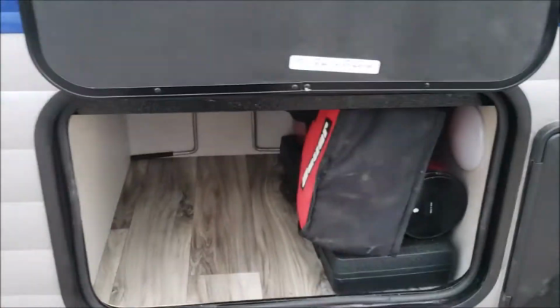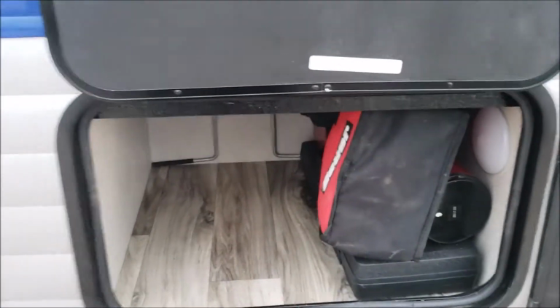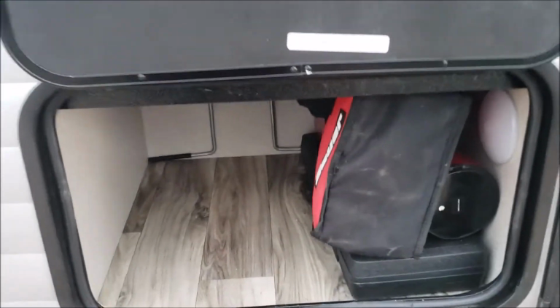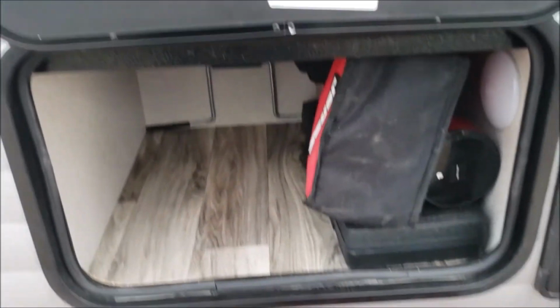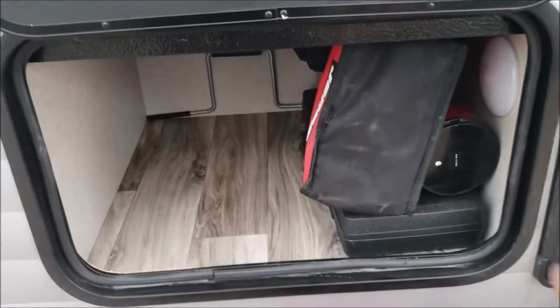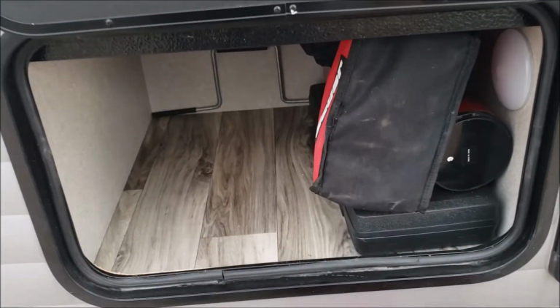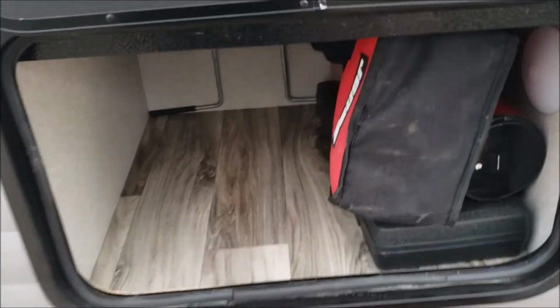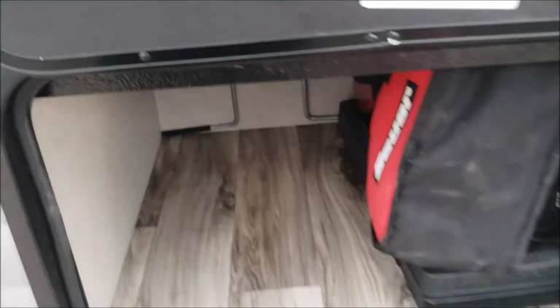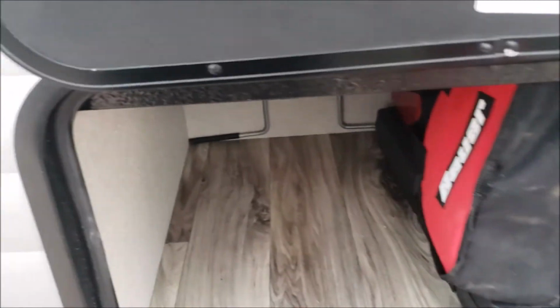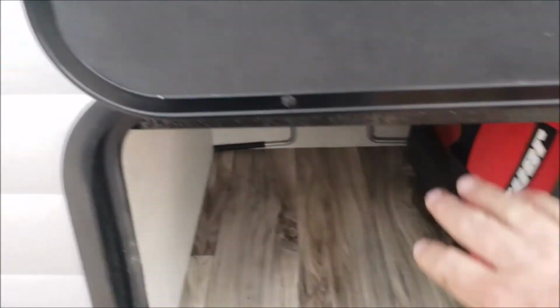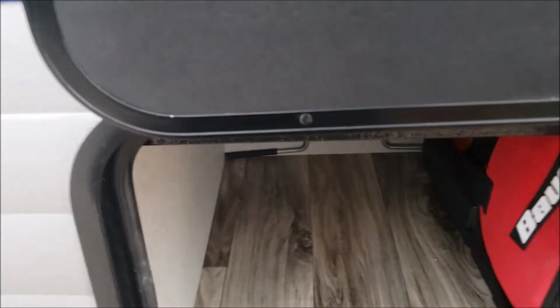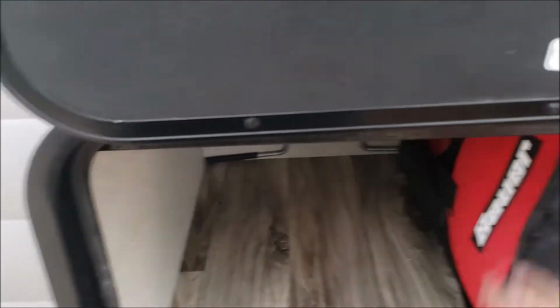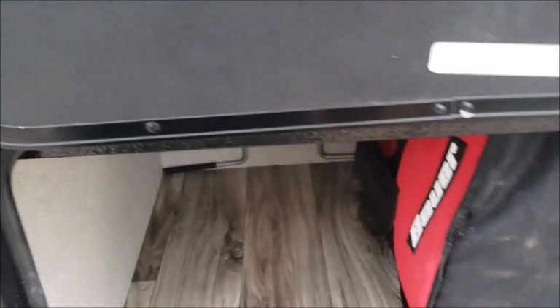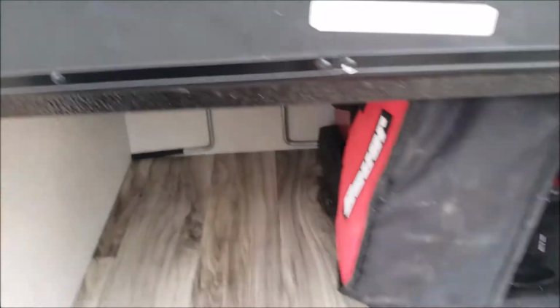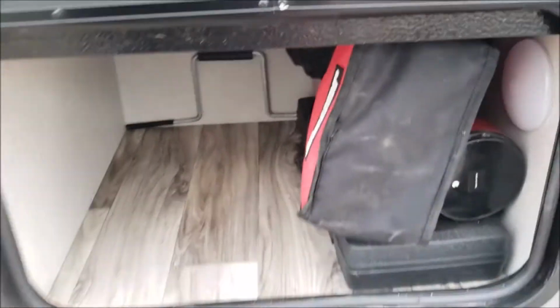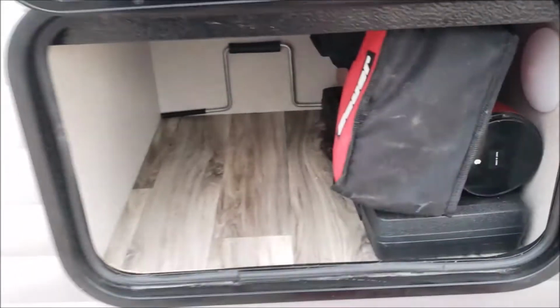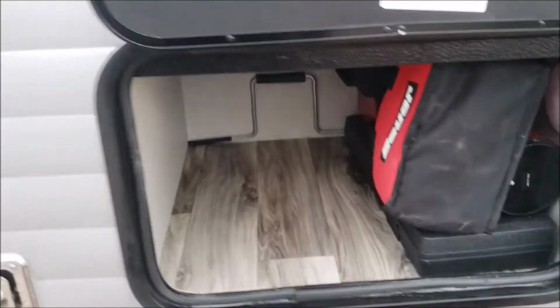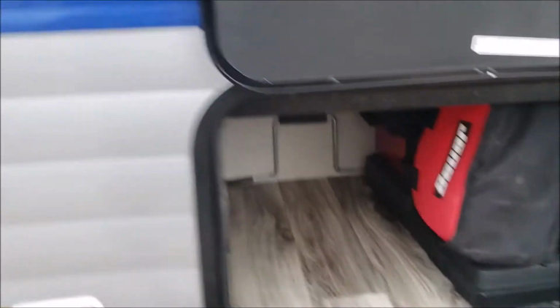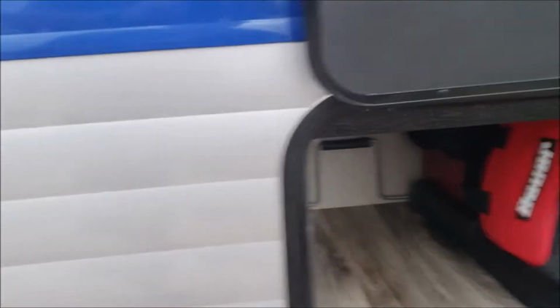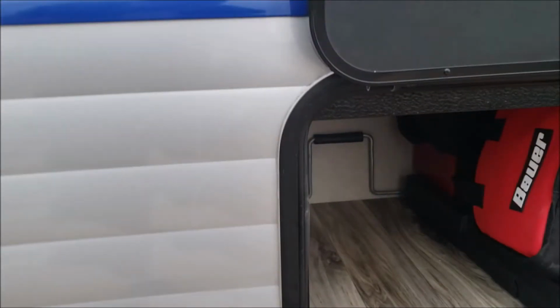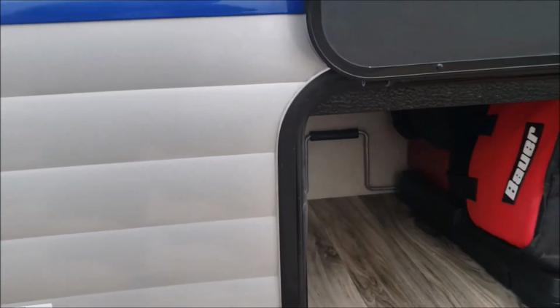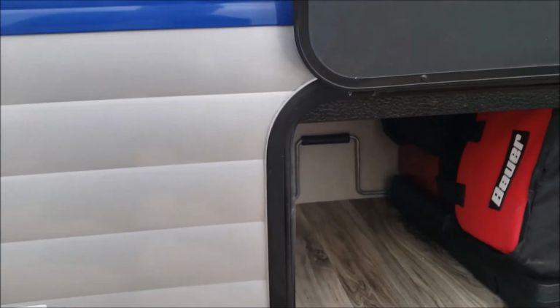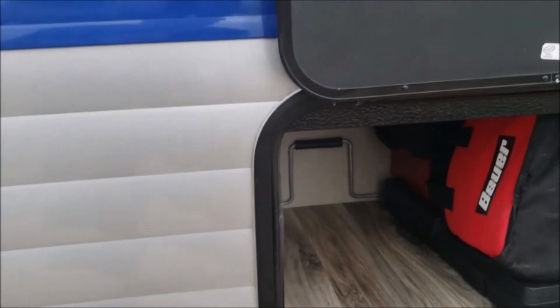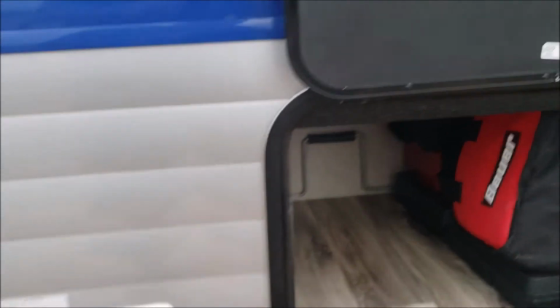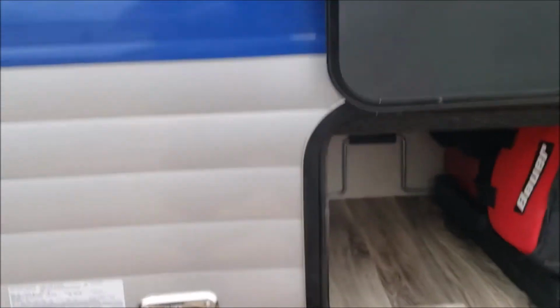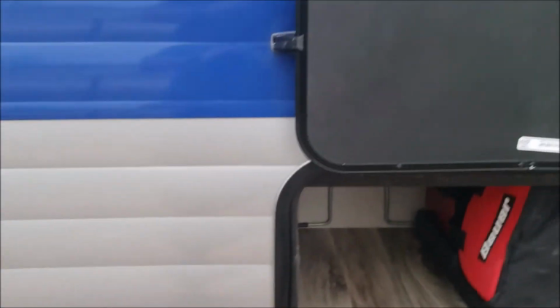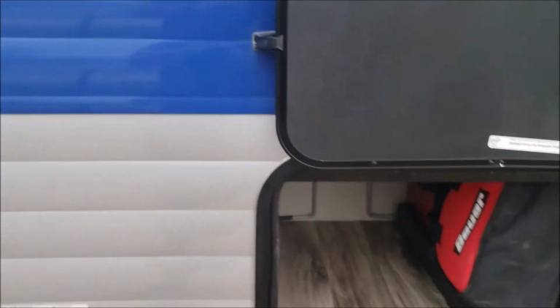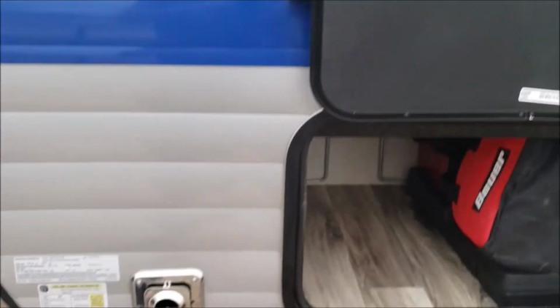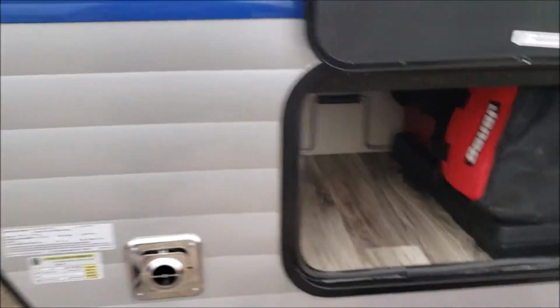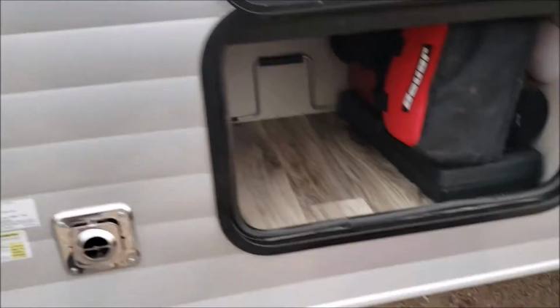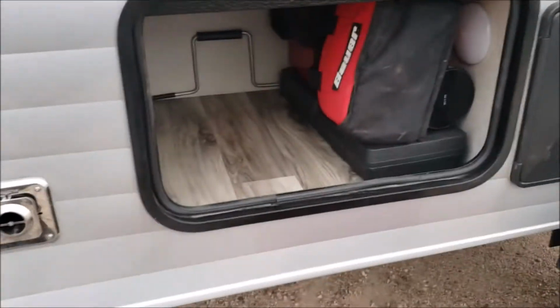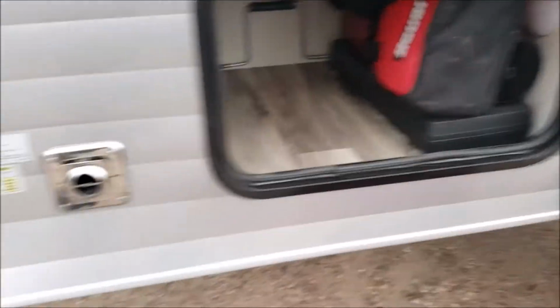This here is a good-sized storage area. It actually holds a blue tote with all my other stuff — towels, wash rags, a hammock, little one-pound propane bottles, spikes for the awning. I also bought a tool kit and the impact driver. I've got the leveling blocks in there as well.